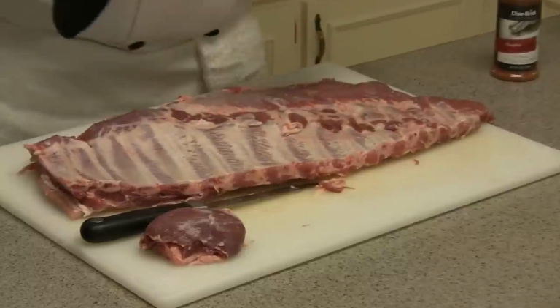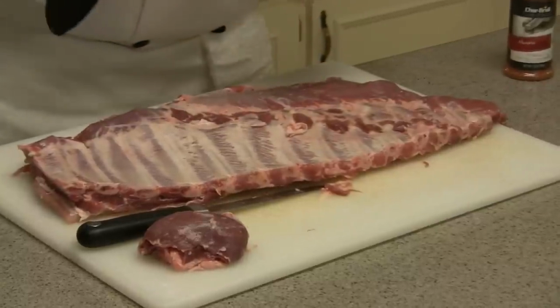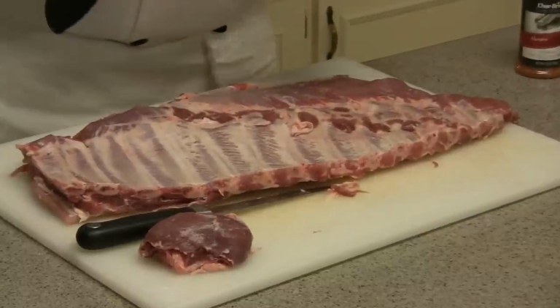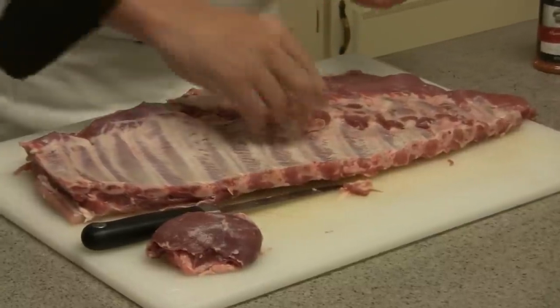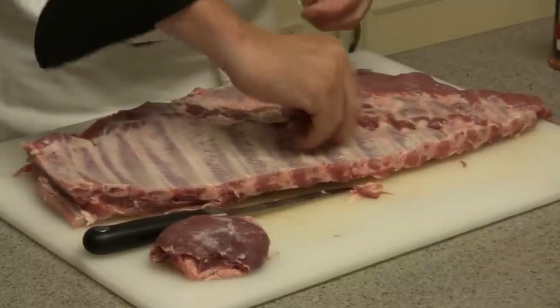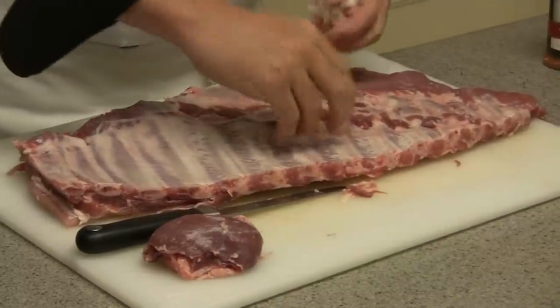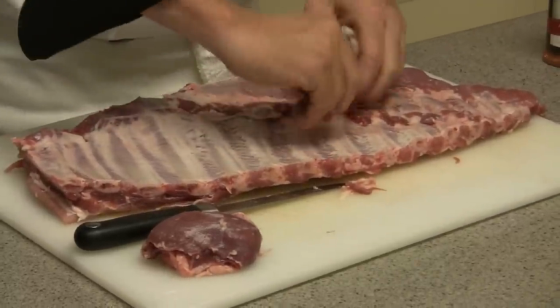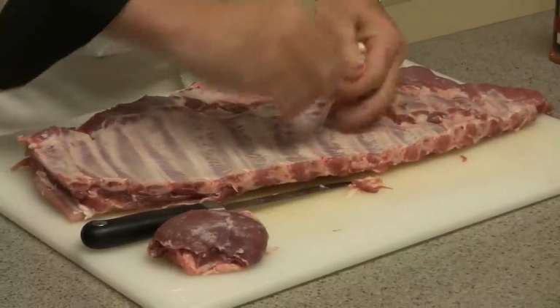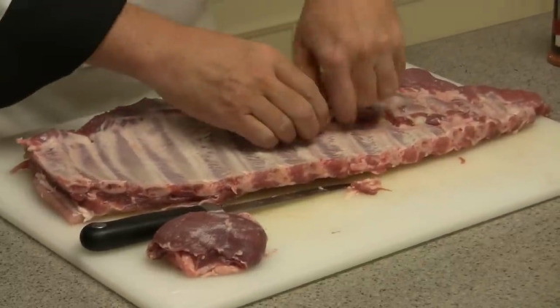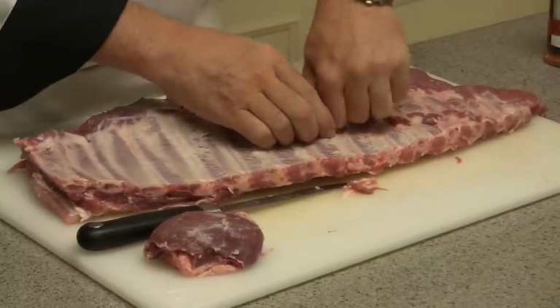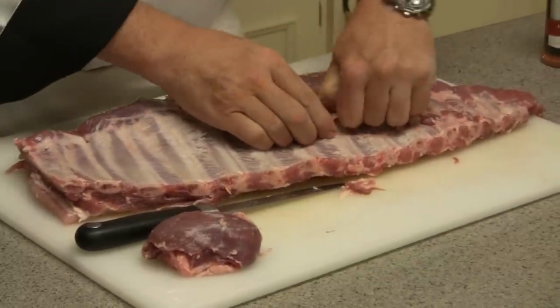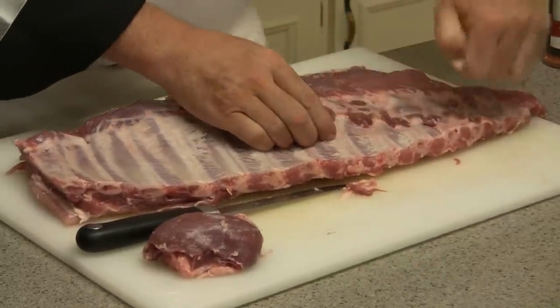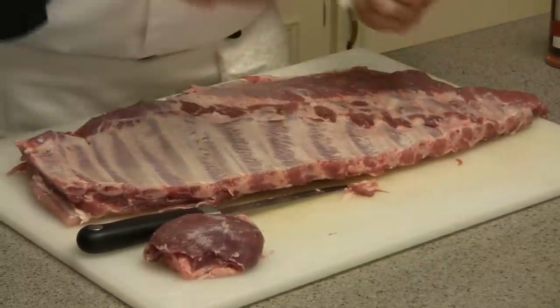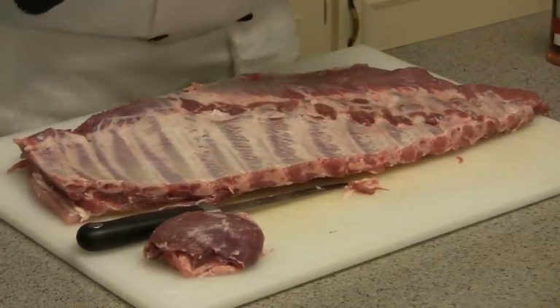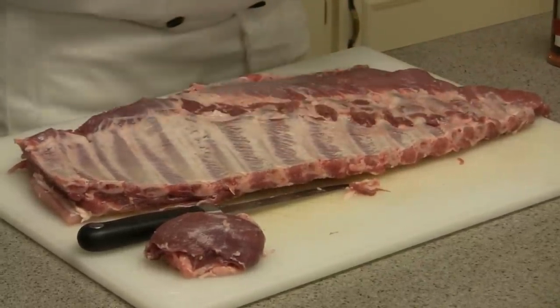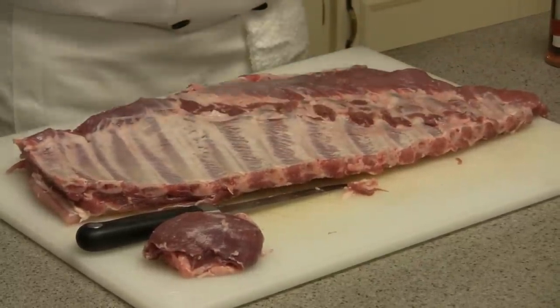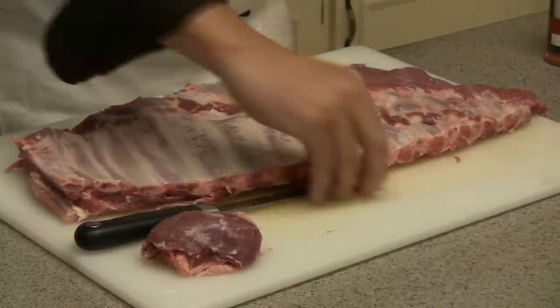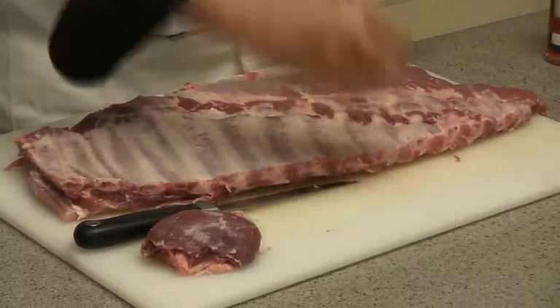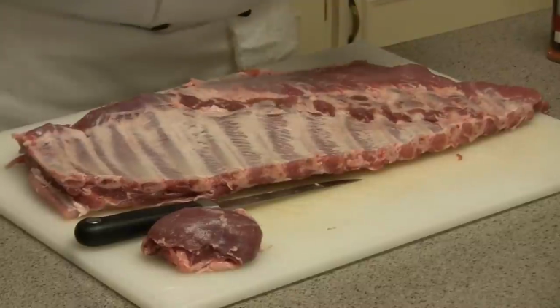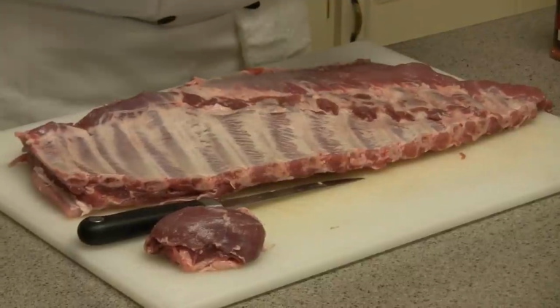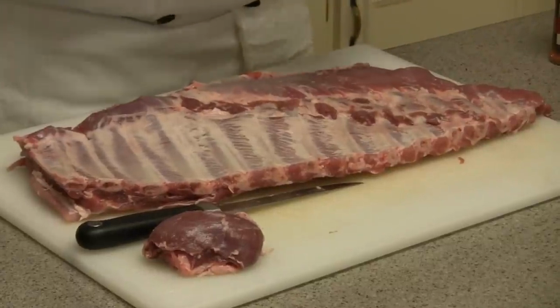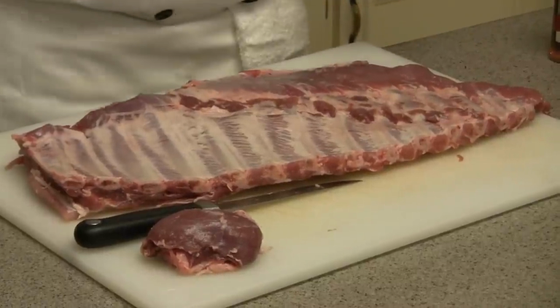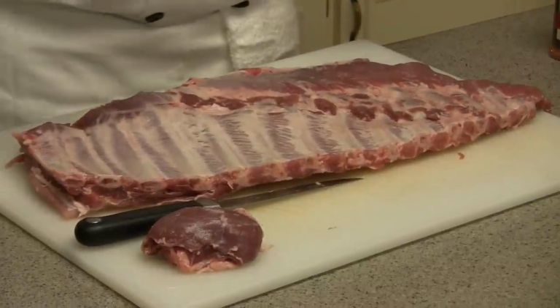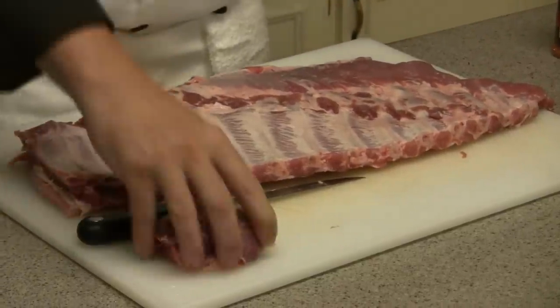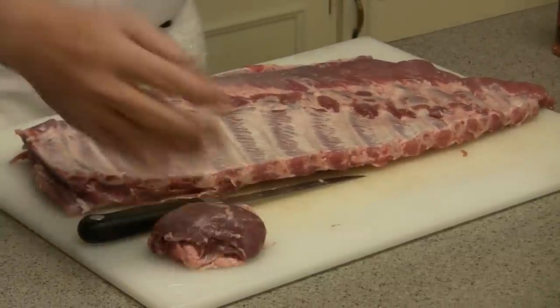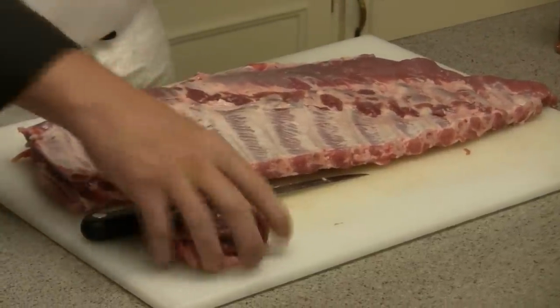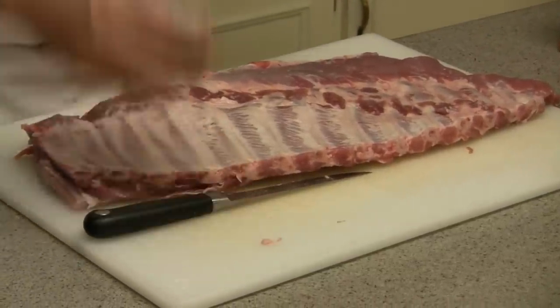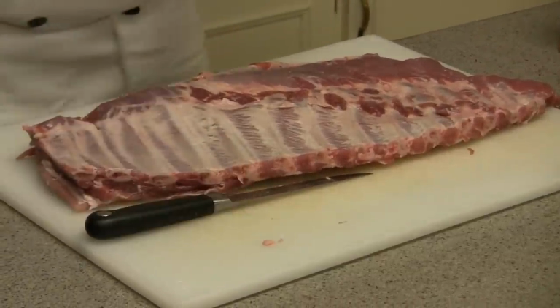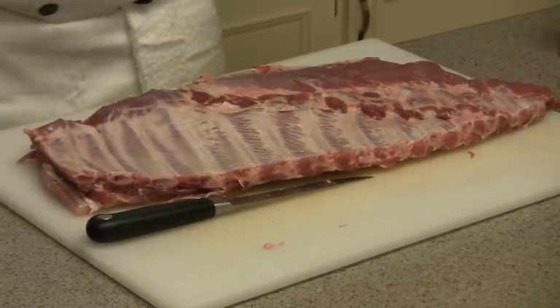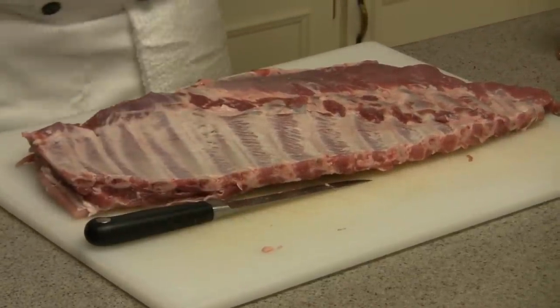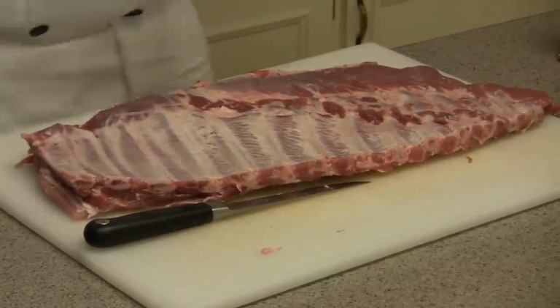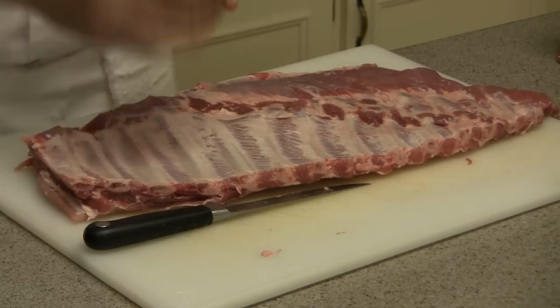It's very important you remove this membrane because it's more or less like a silver skin. It will not cook and it will not dissolve in the cooking process, so it will stay on the meat and be very, very chewy. That's something we don't want — it's very undesirable.